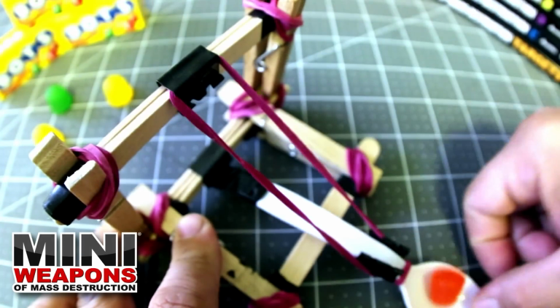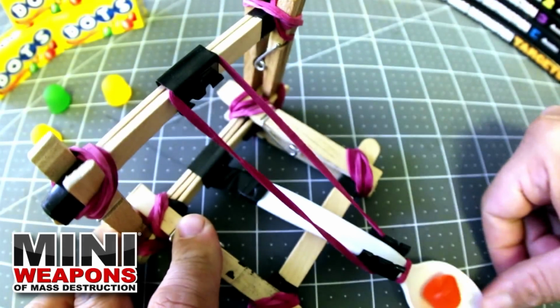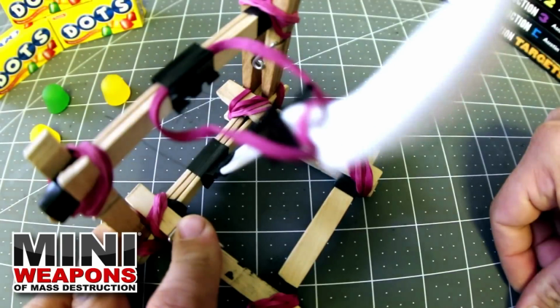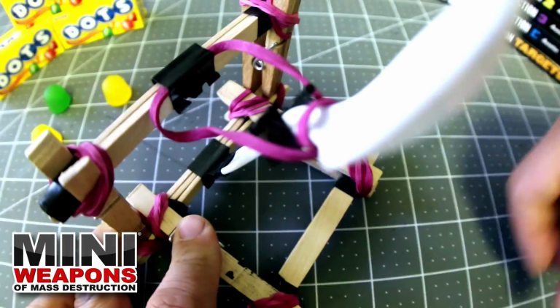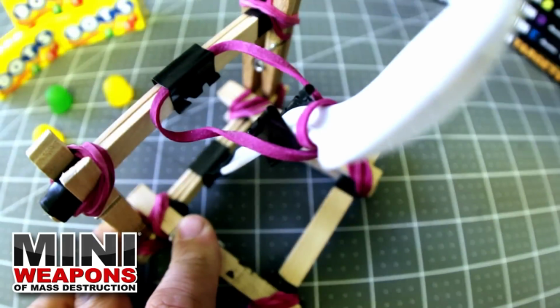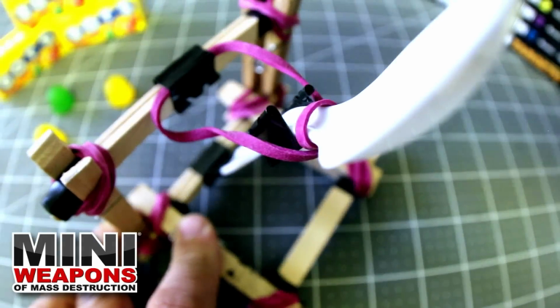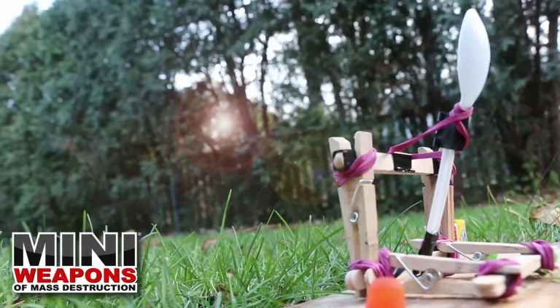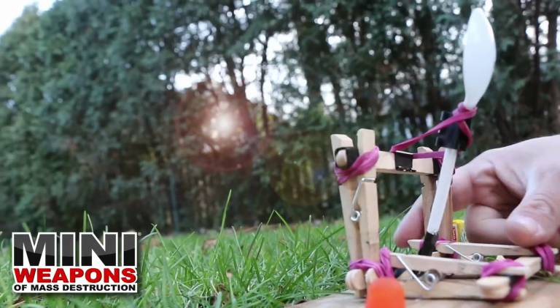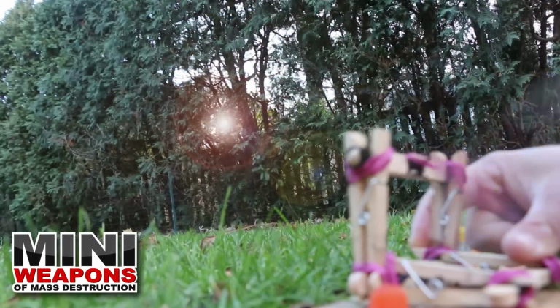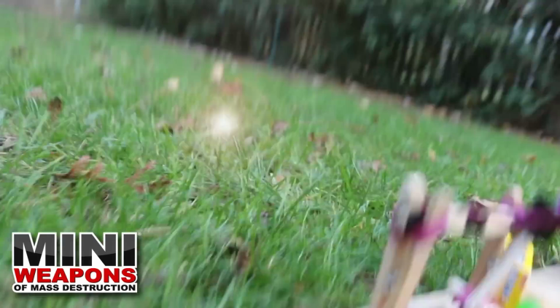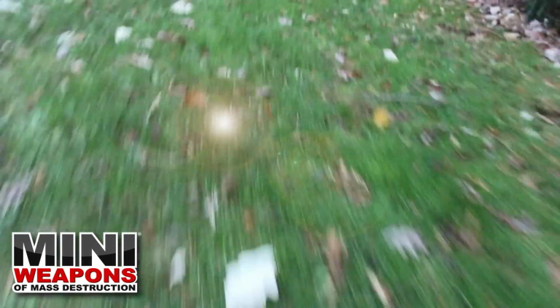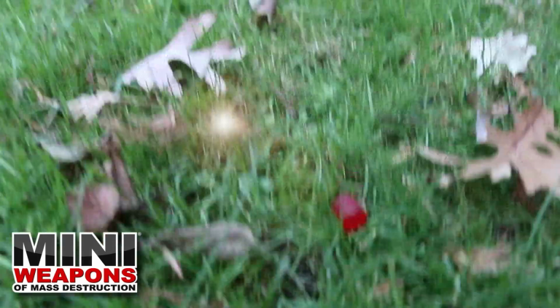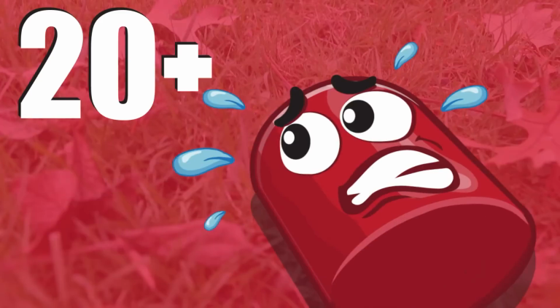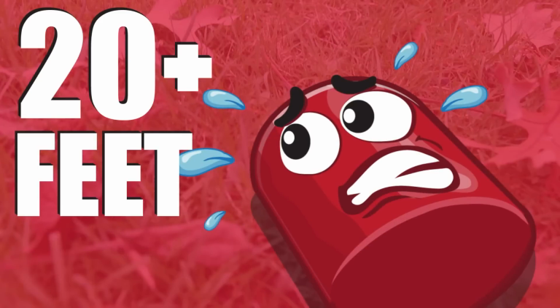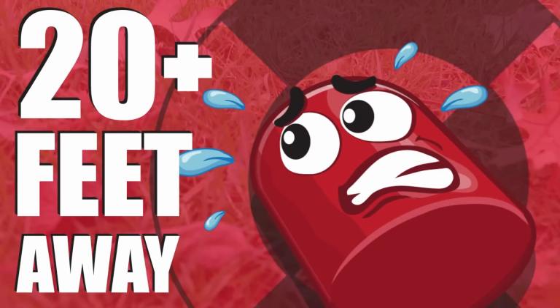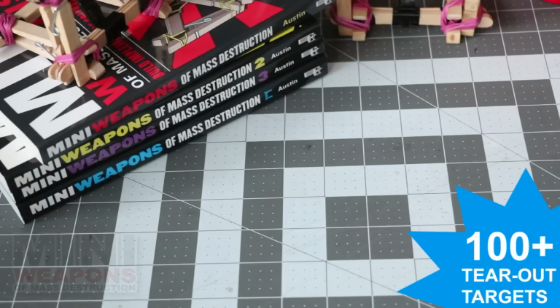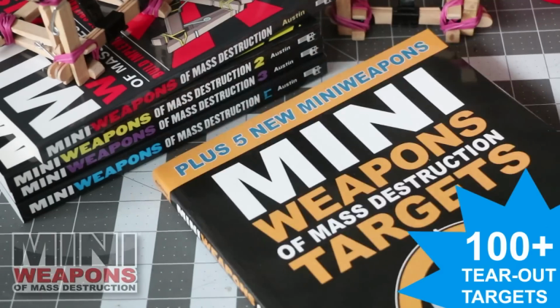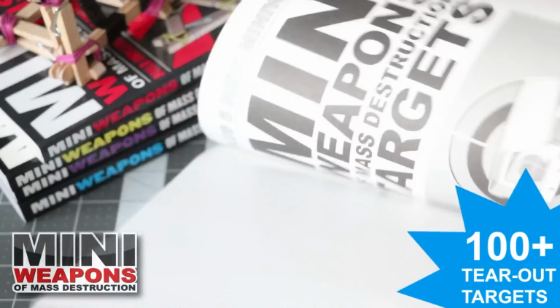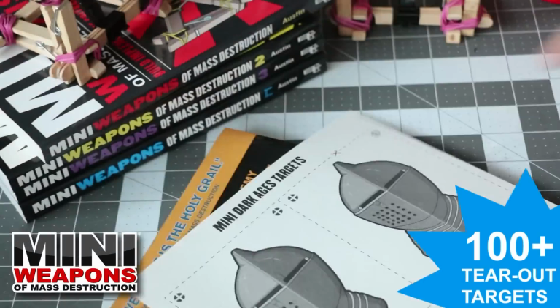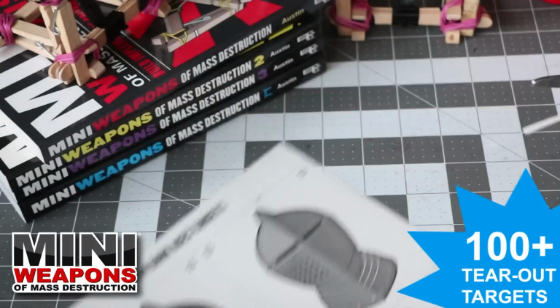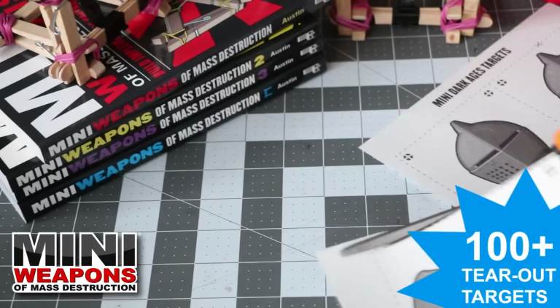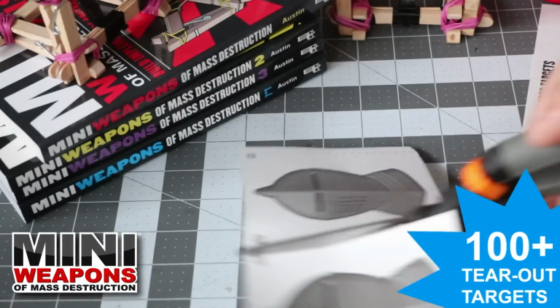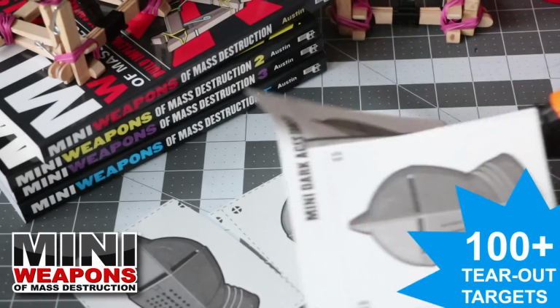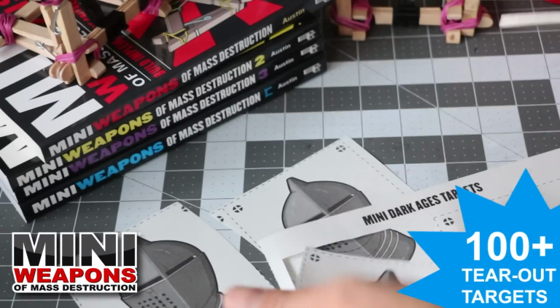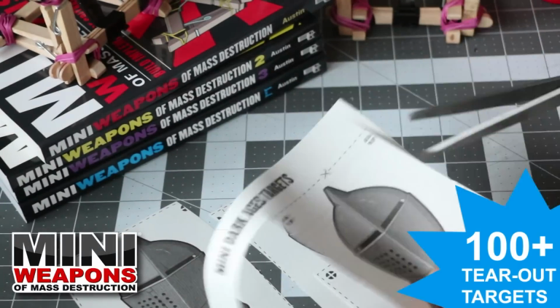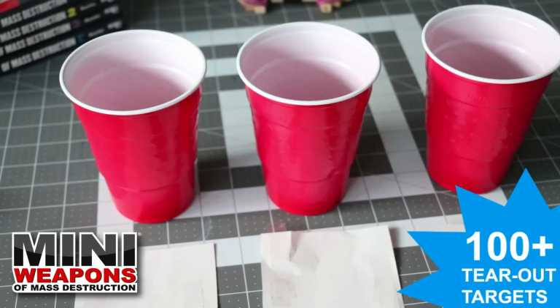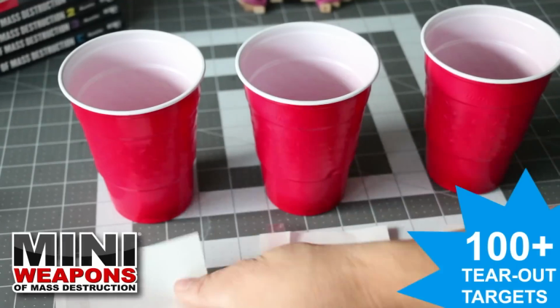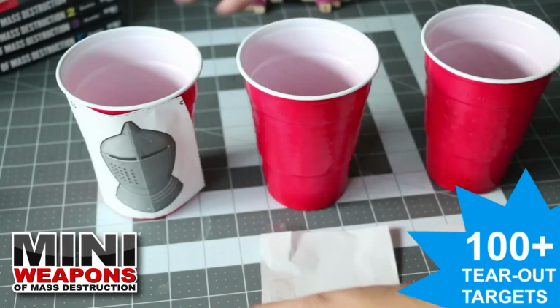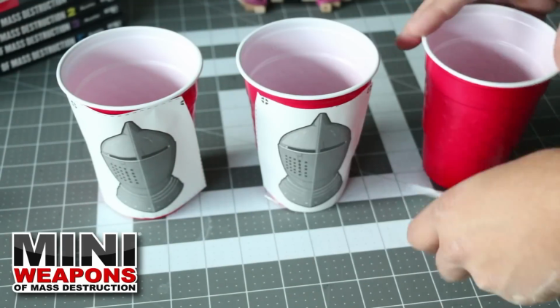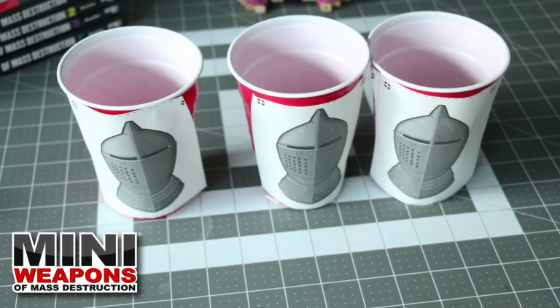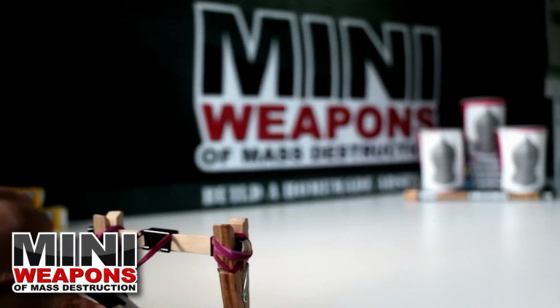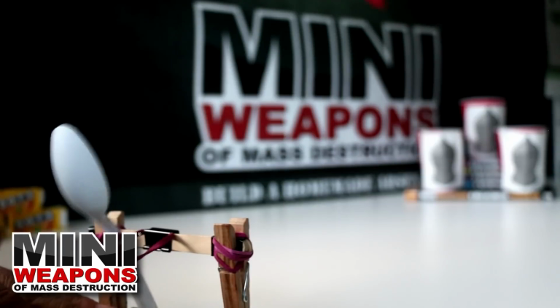Your siege catapult is complete! For ammo, soft candies work great. To test, hold the frame with one hand and load the launcher with the other. The siege catapult is capable of striking a target 20 feet away. To practice accuracy, cut out the mini dark age targets and tape these to some plastic cups.